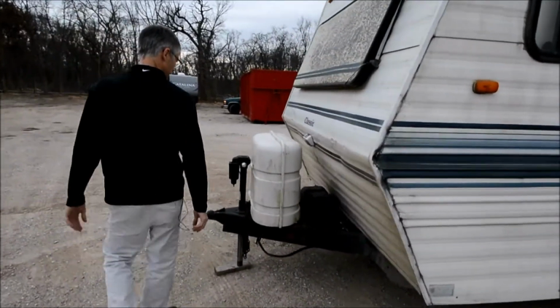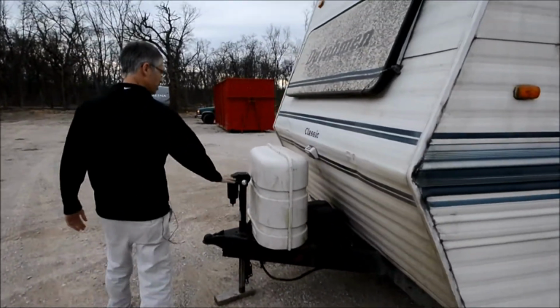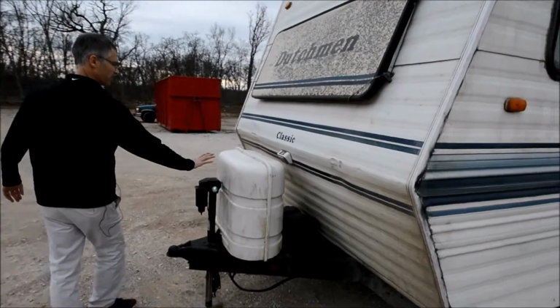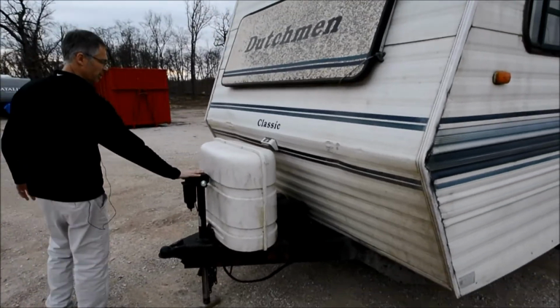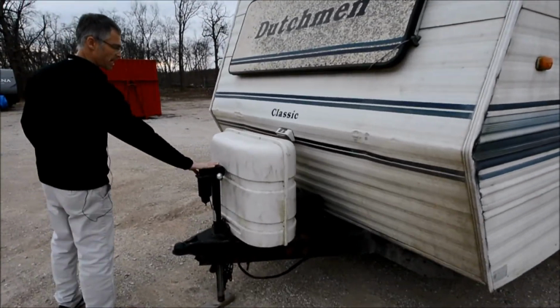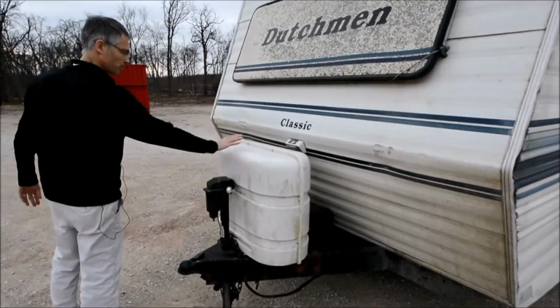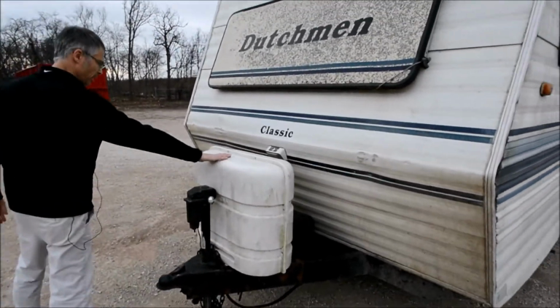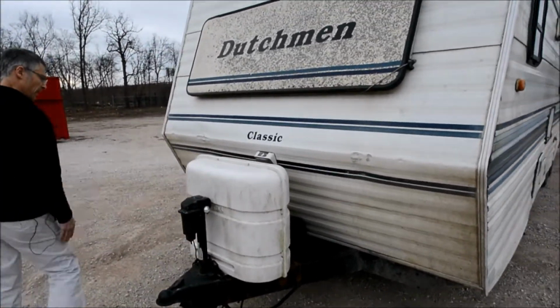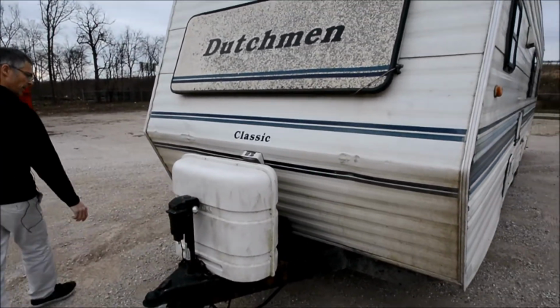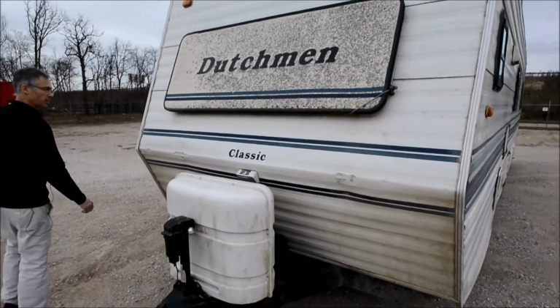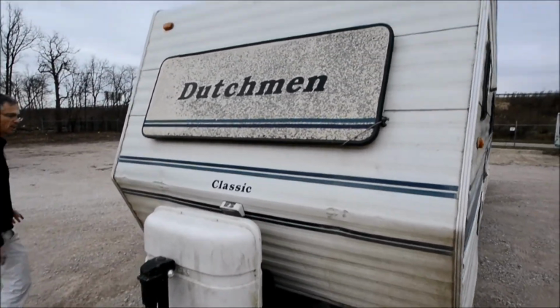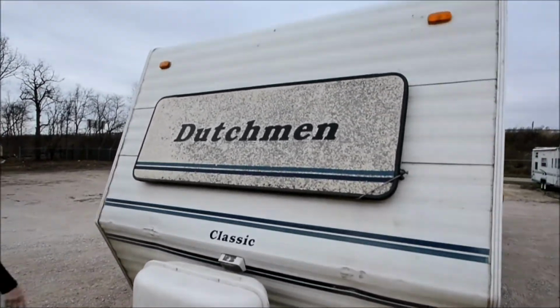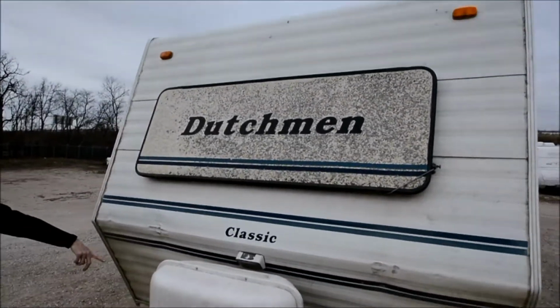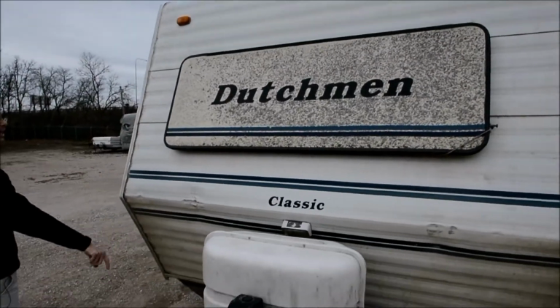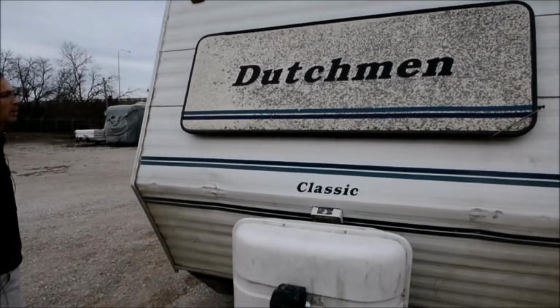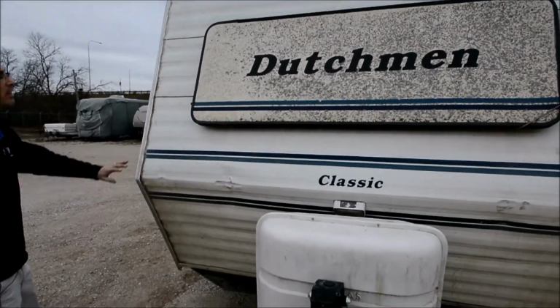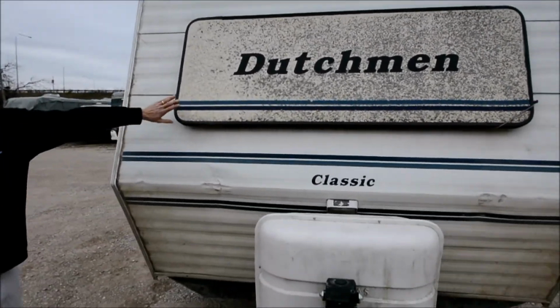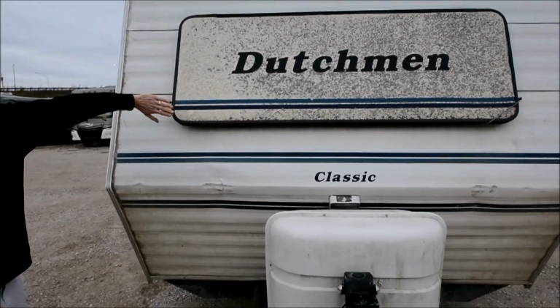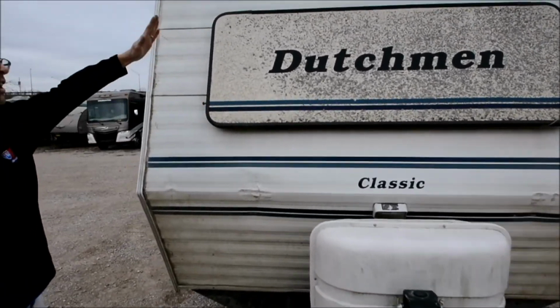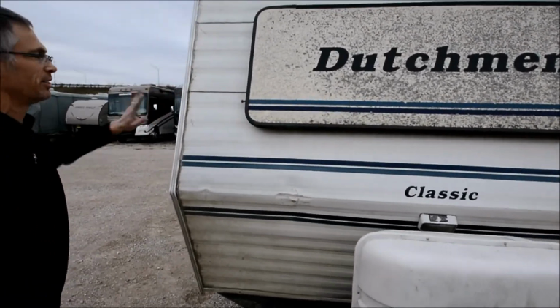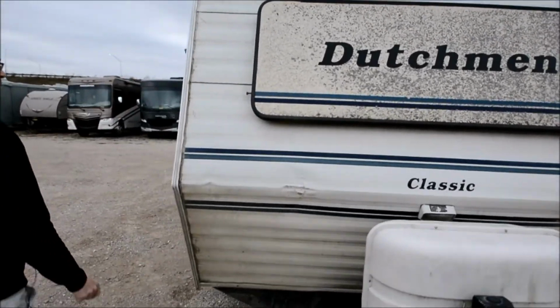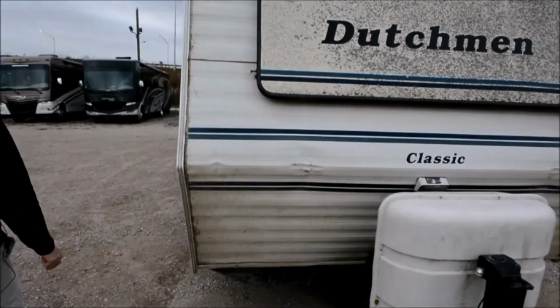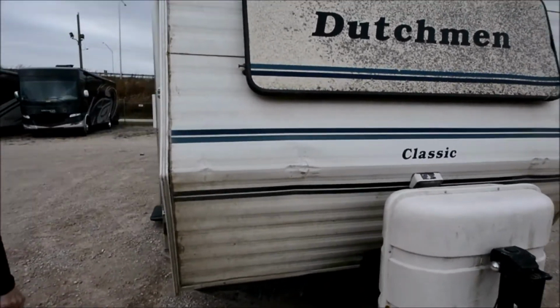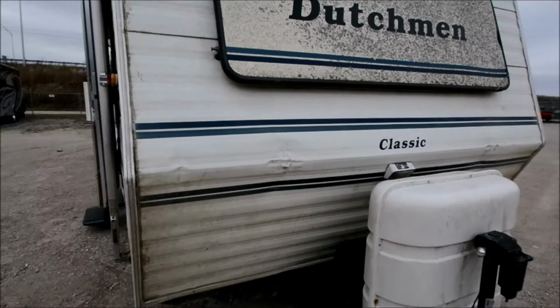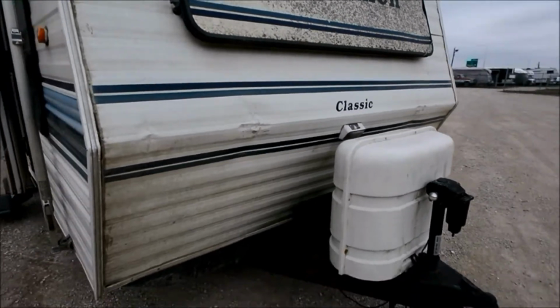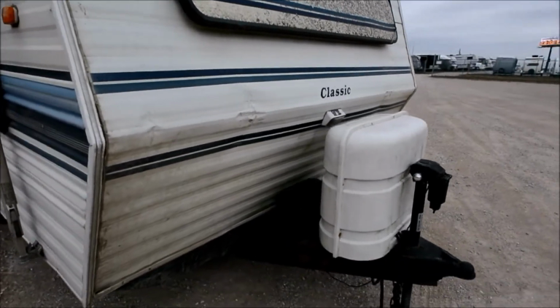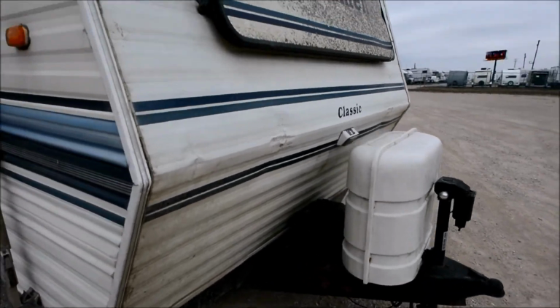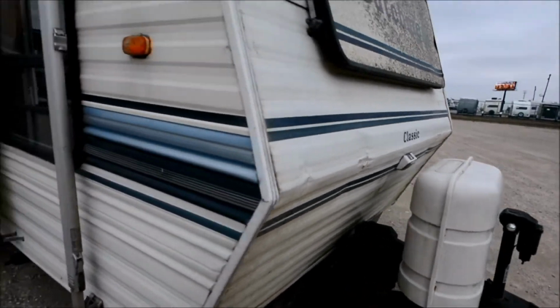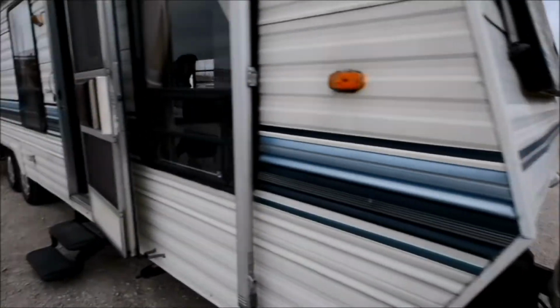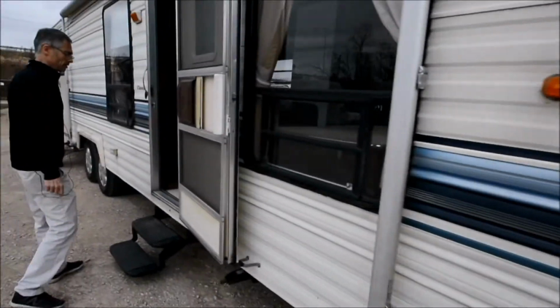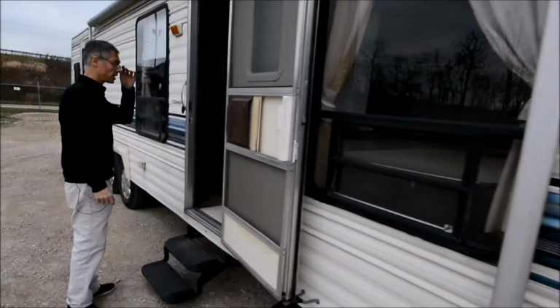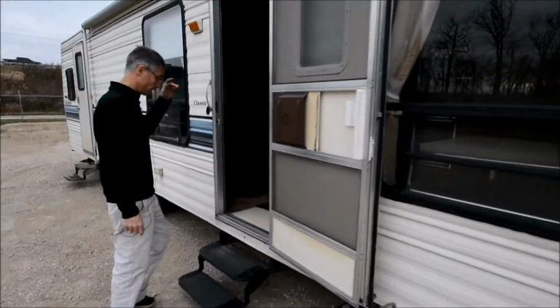It looks like it's got an electric tongue jack, probably a couple of LP bottles under there, and that's the spot where the battery goes. This is cool — it's got this front awning. These lift up and let a lot of light in. Let's take a look inside.